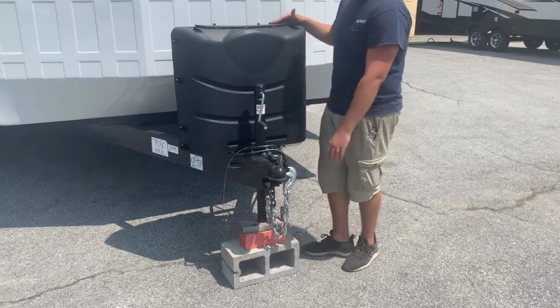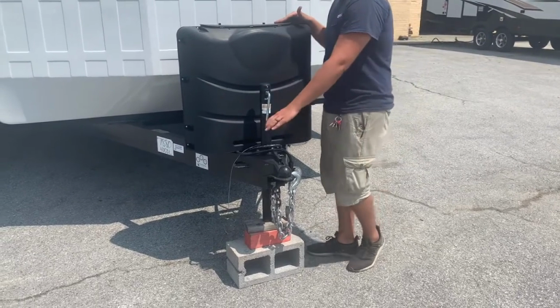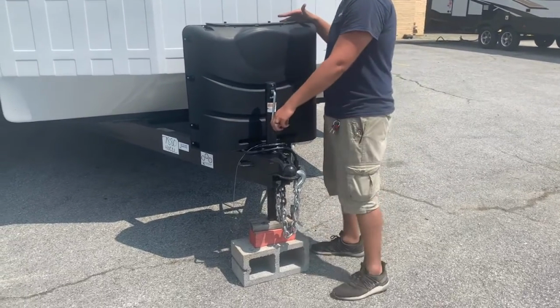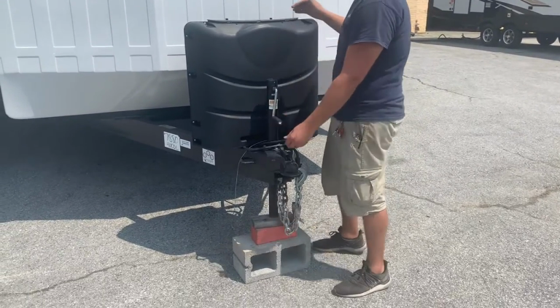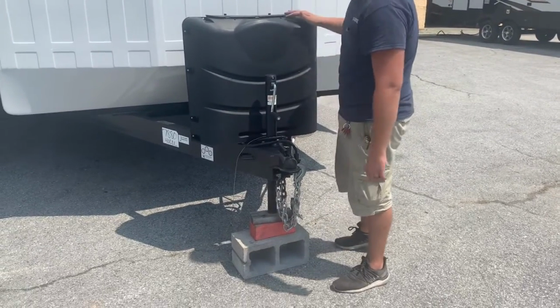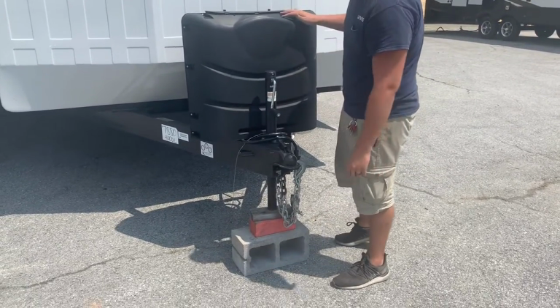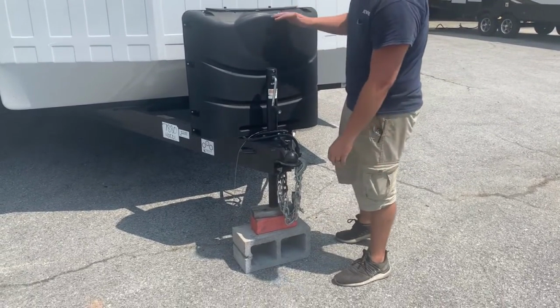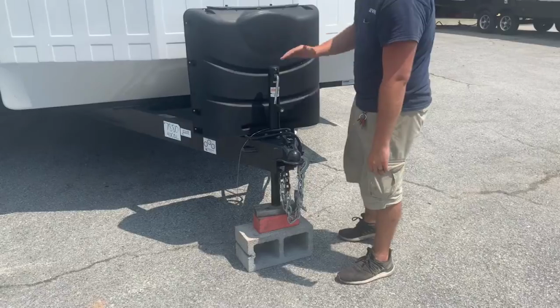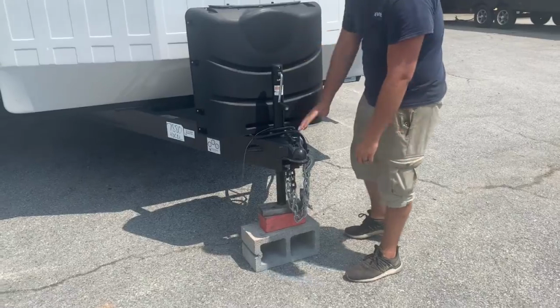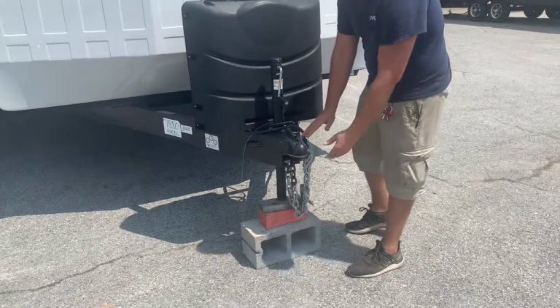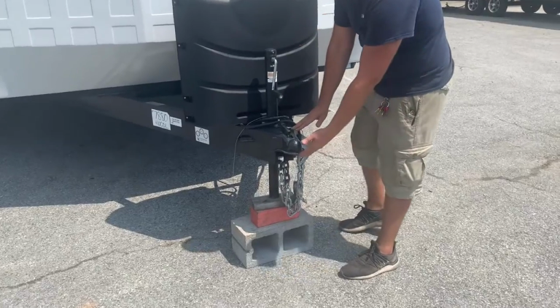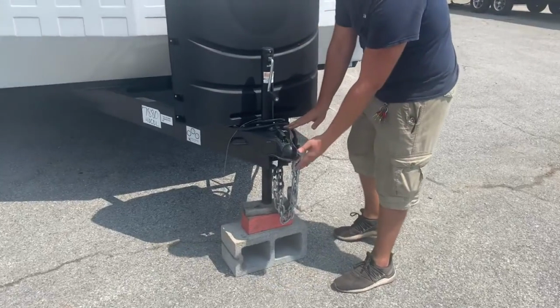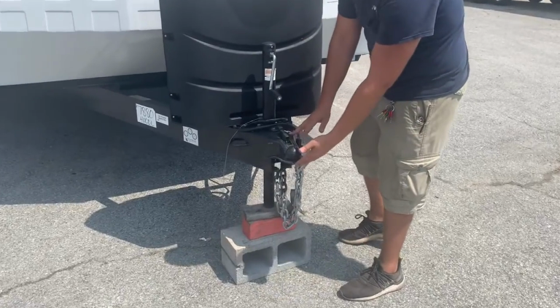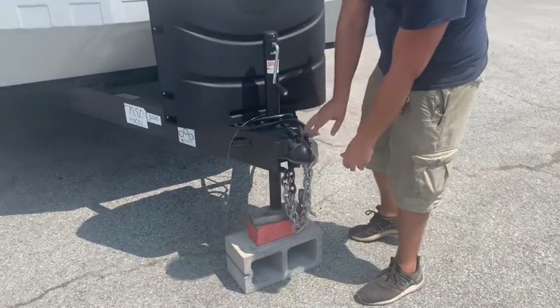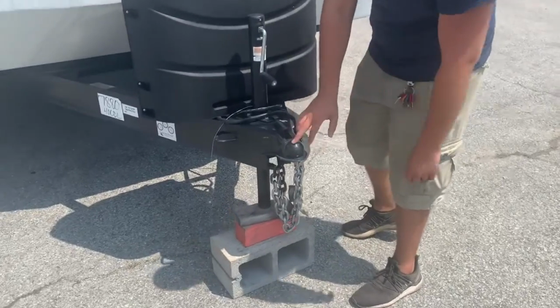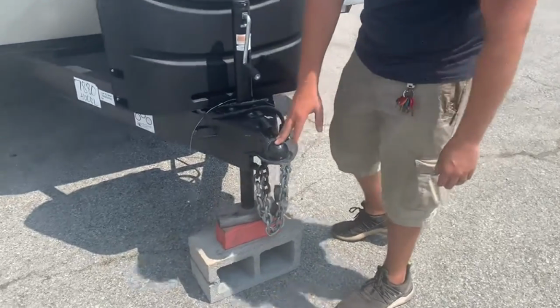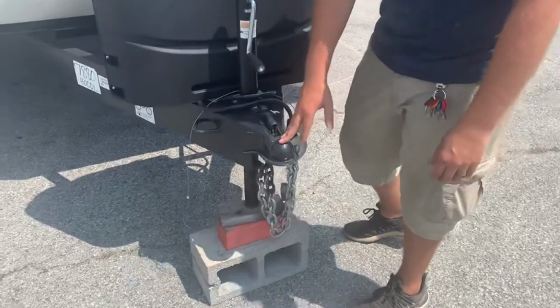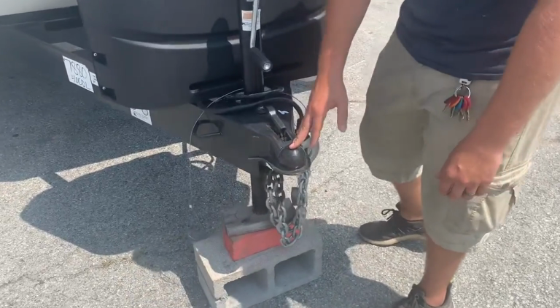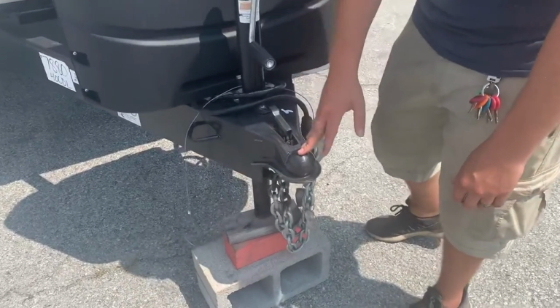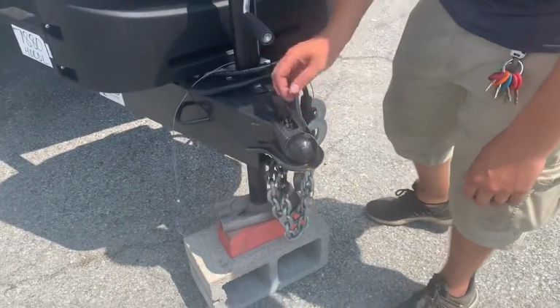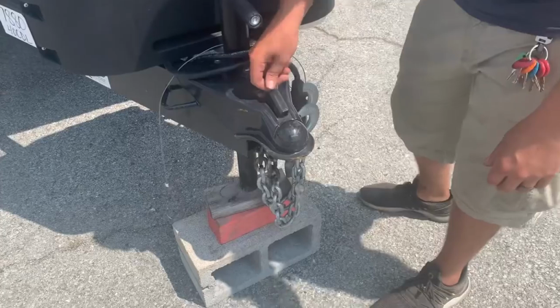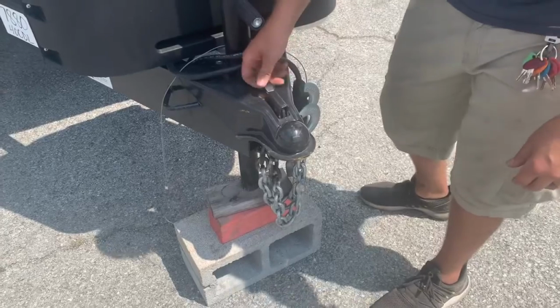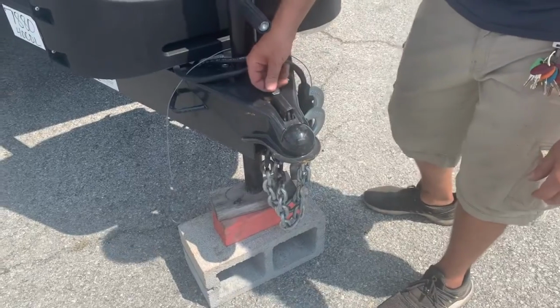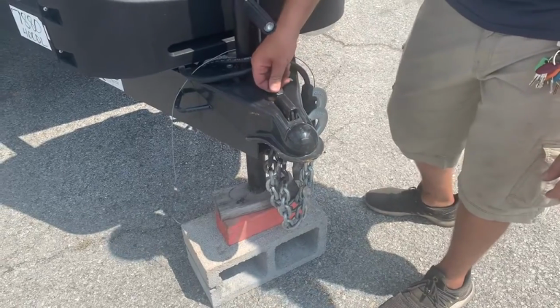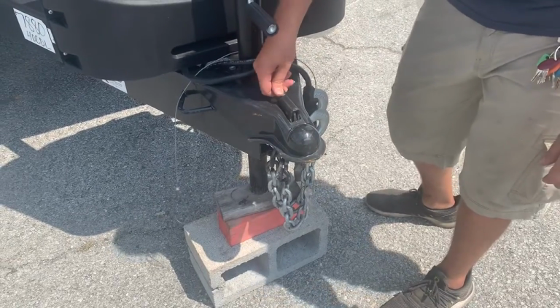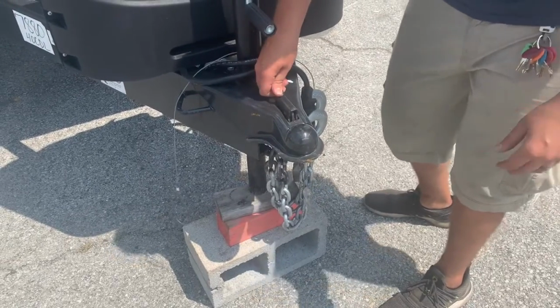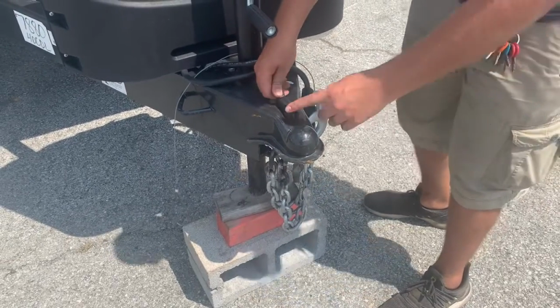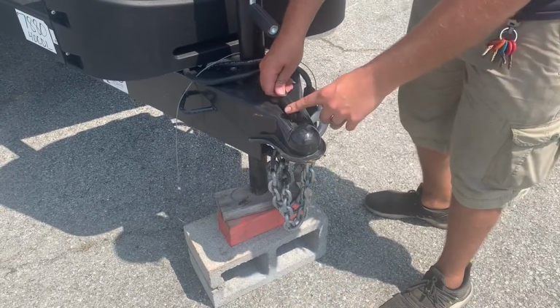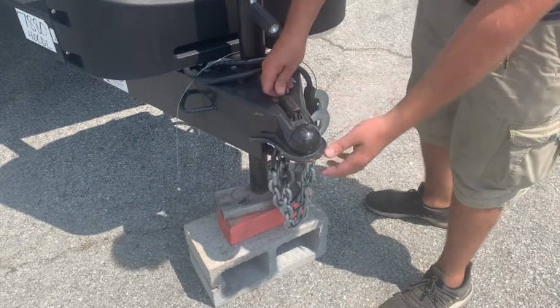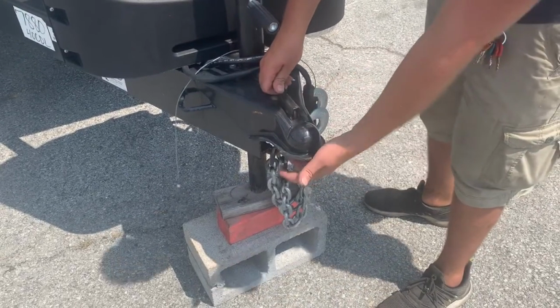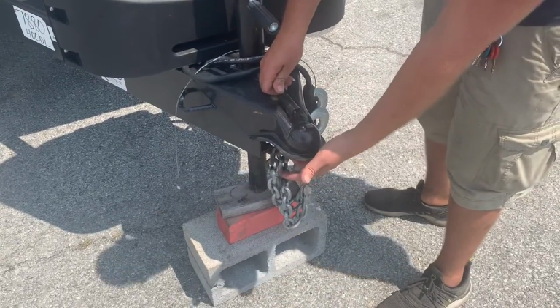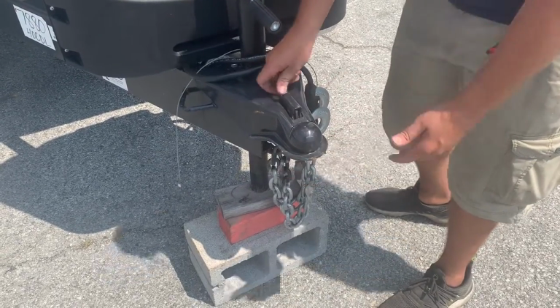It's a manual crank tongue jack — one direction or the other. Right here in front of that tongue jack, you've got a coupler. That coupler has a two and five-sixteenths ball and this little safety catch that will not allow itself to open when there's pressure on that inner well.